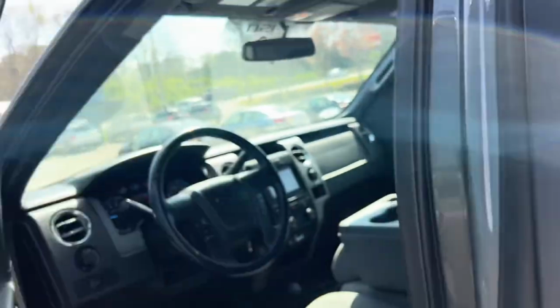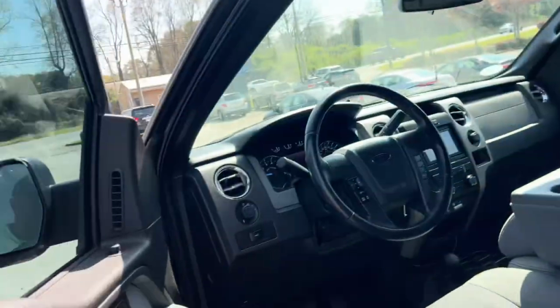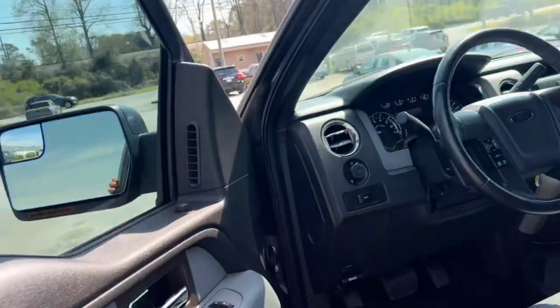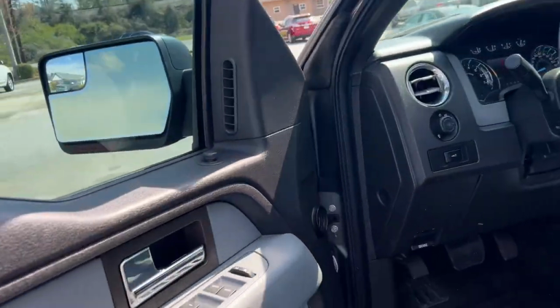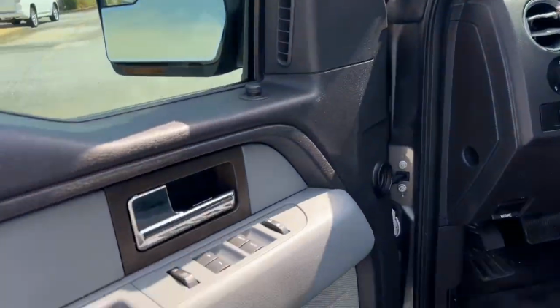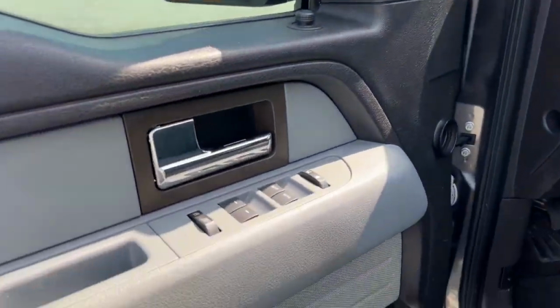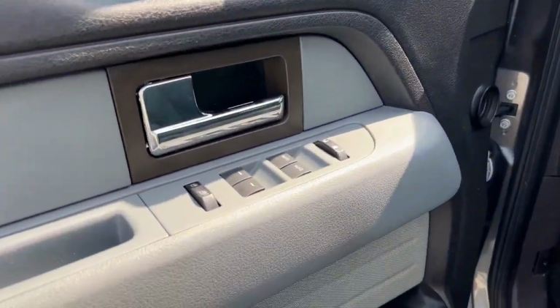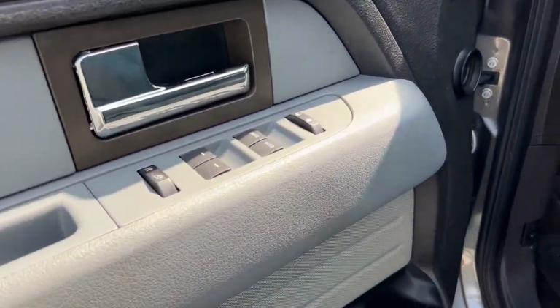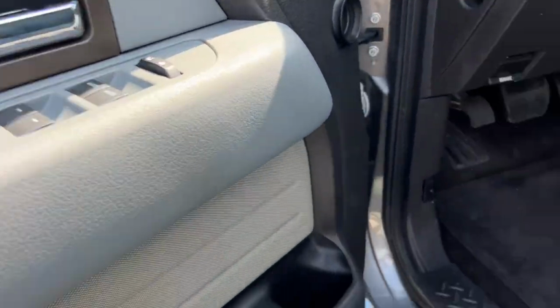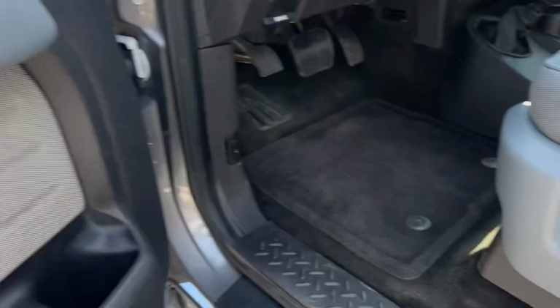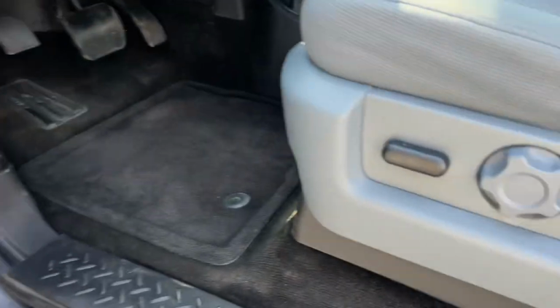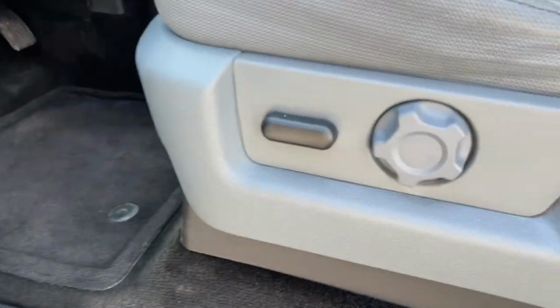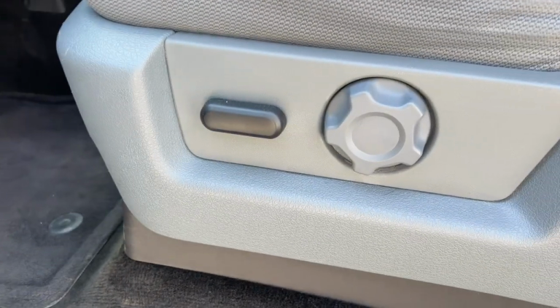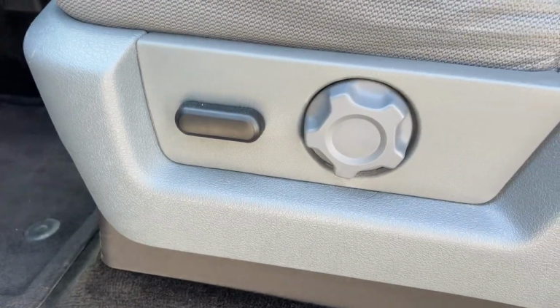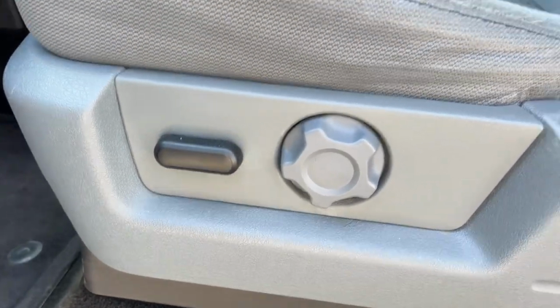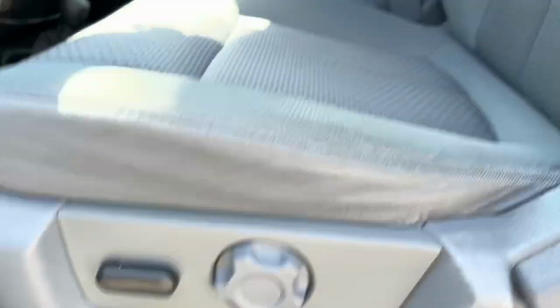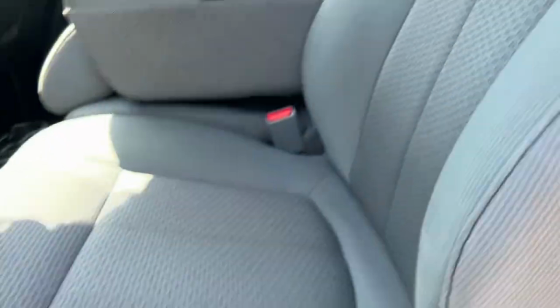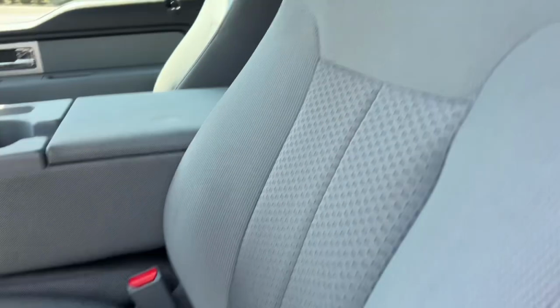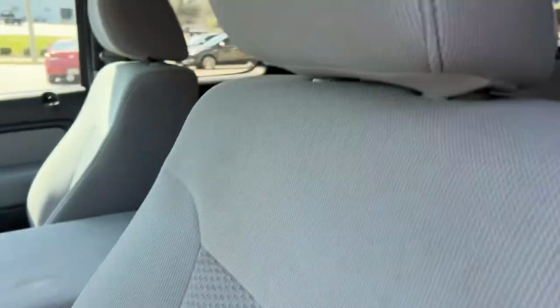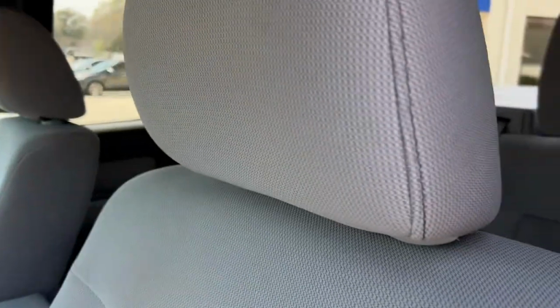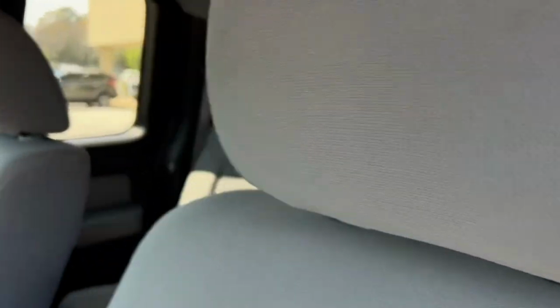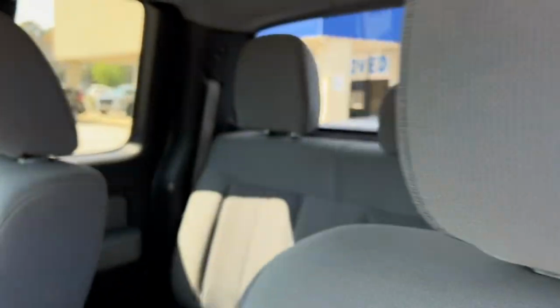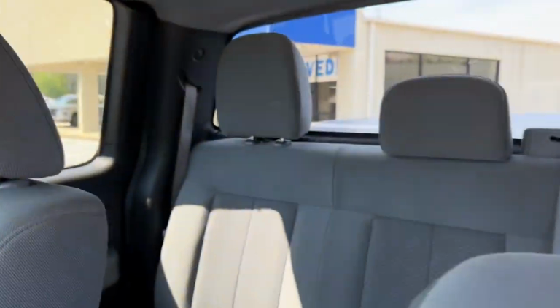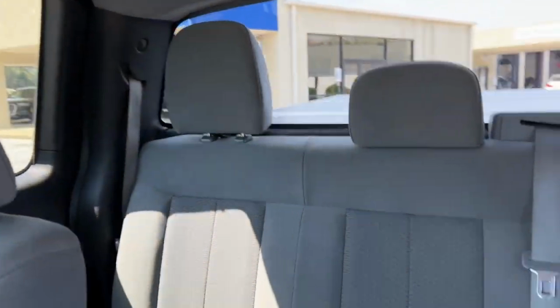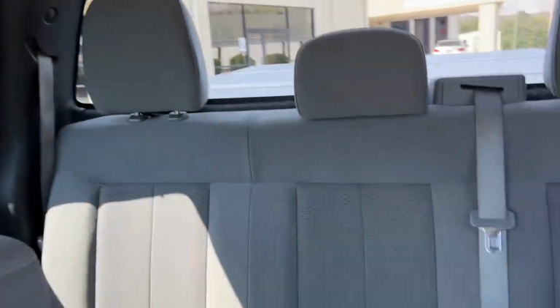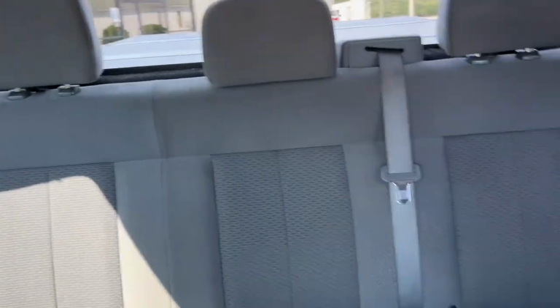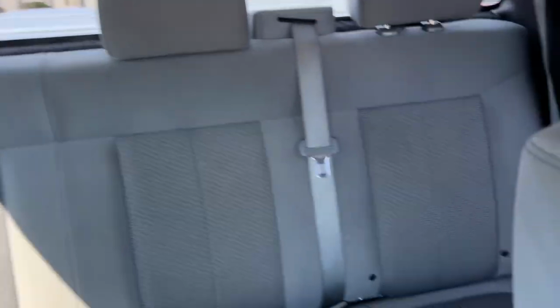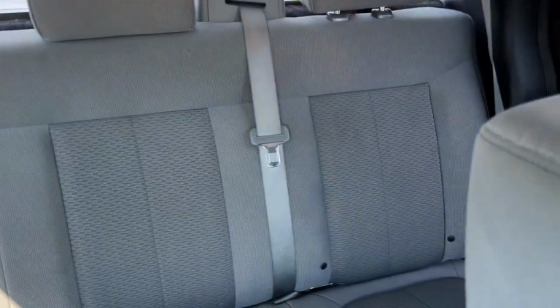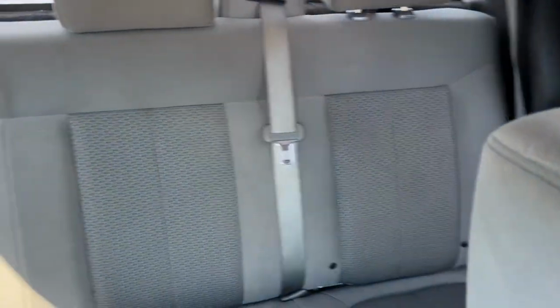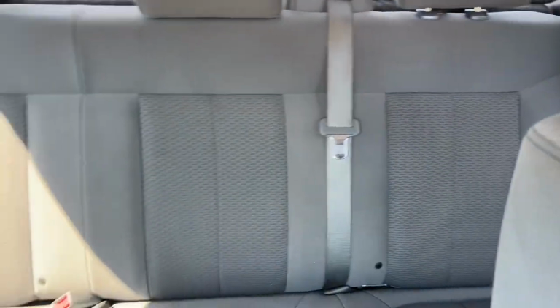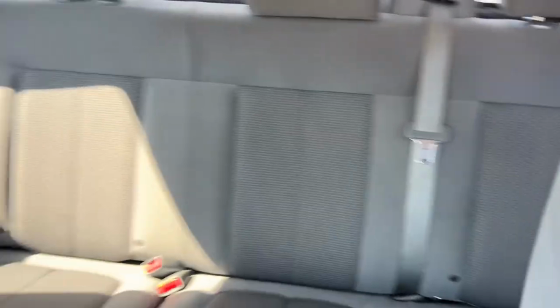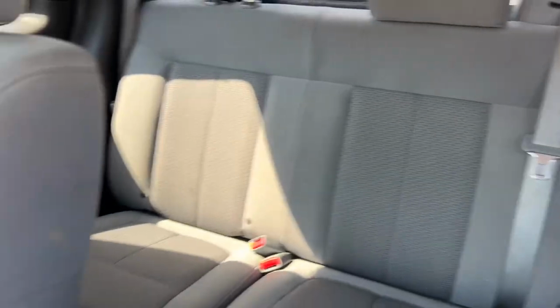Power windows, locks and mirrors, power driver's seat adjustments. That's a great cloth interior.